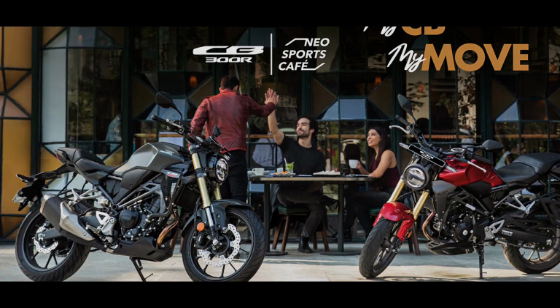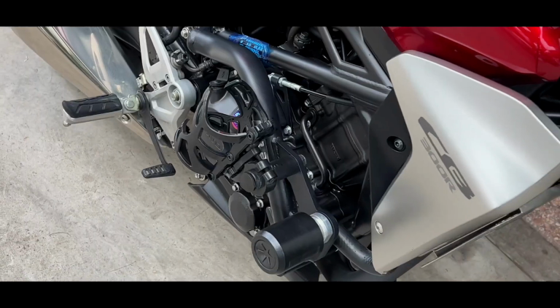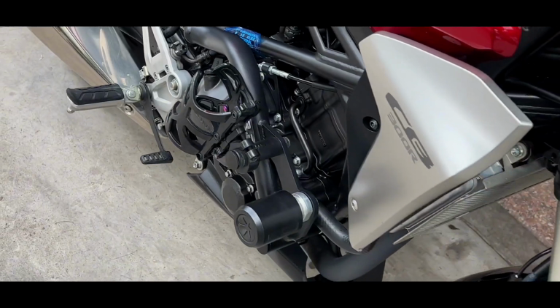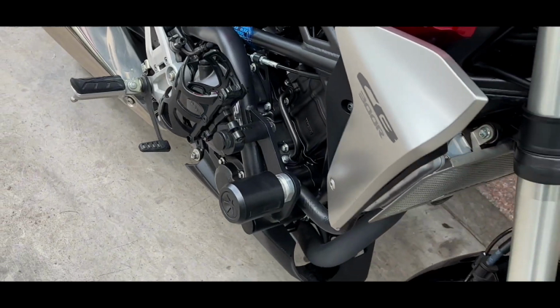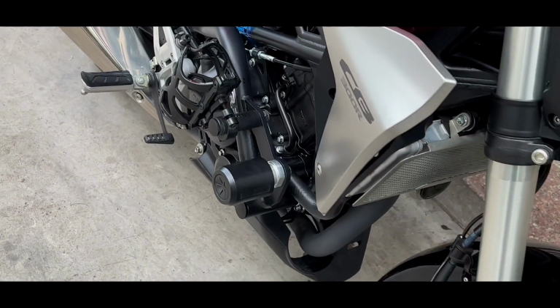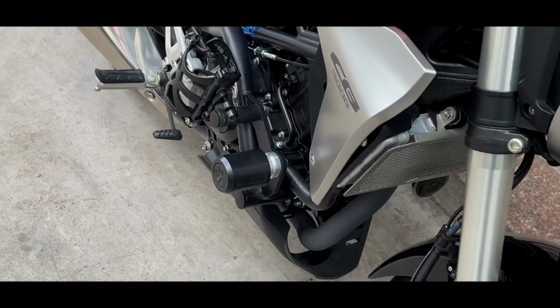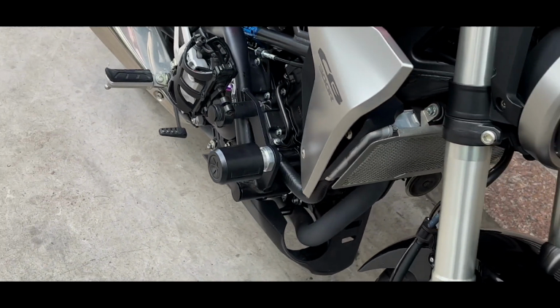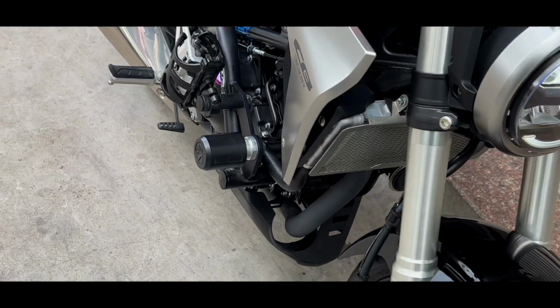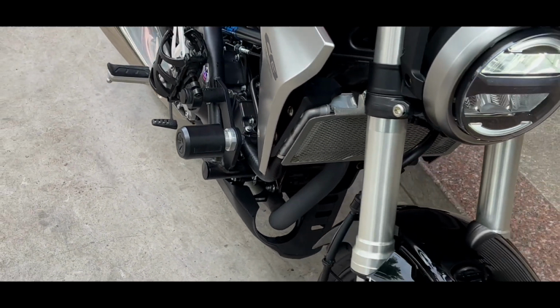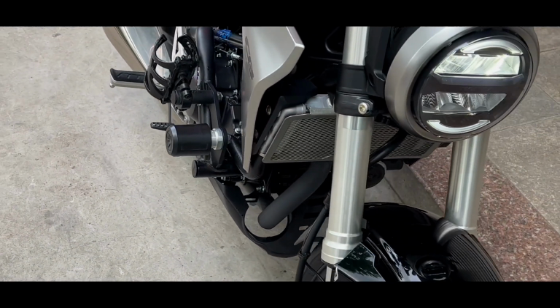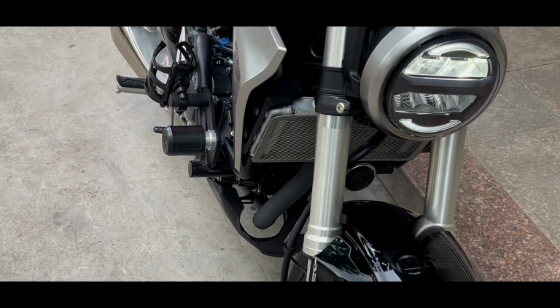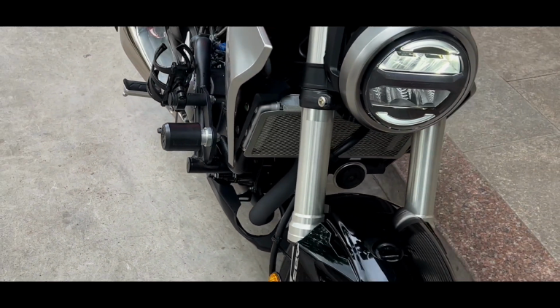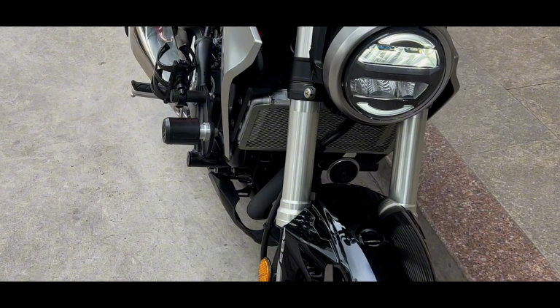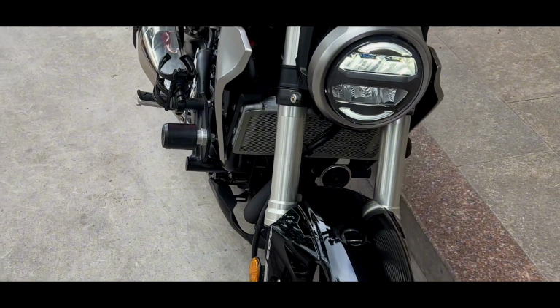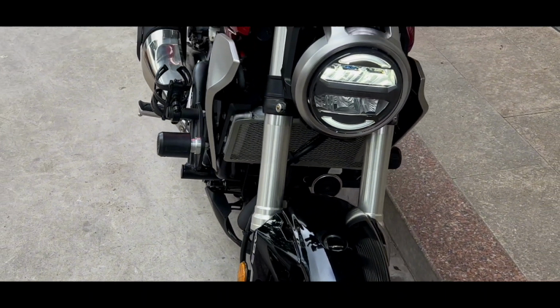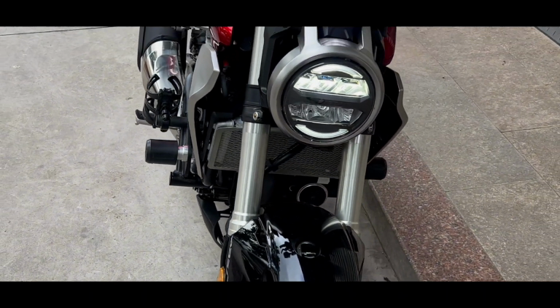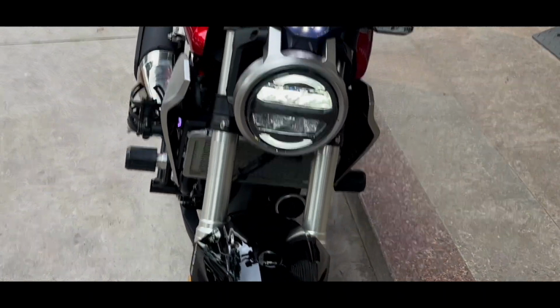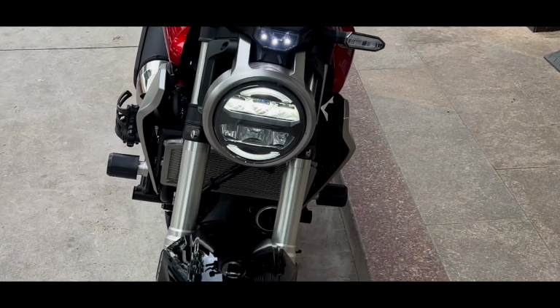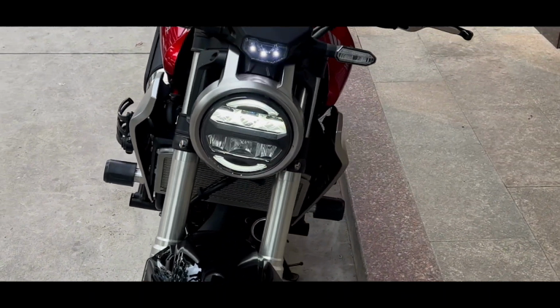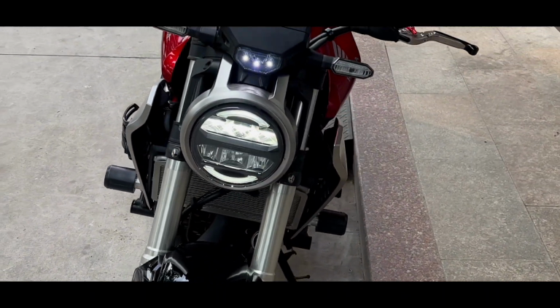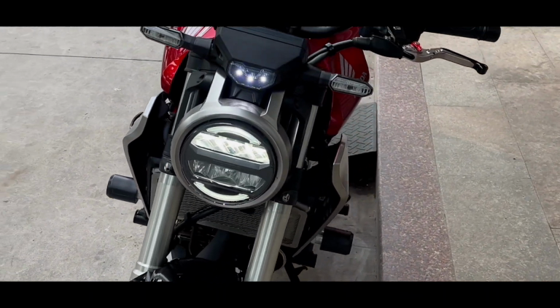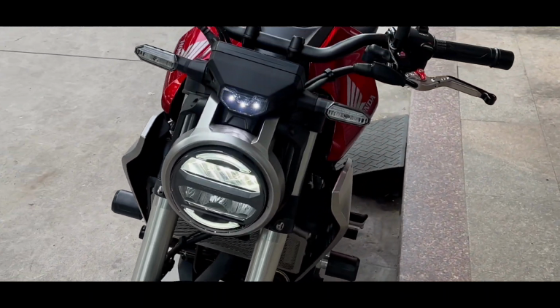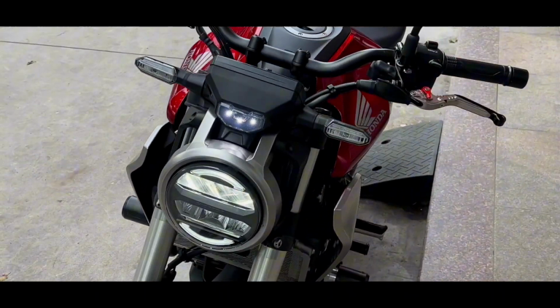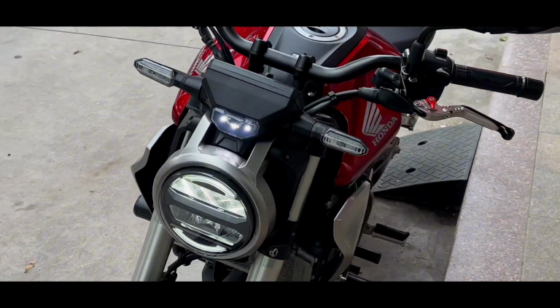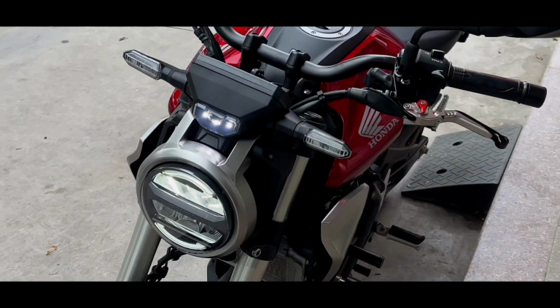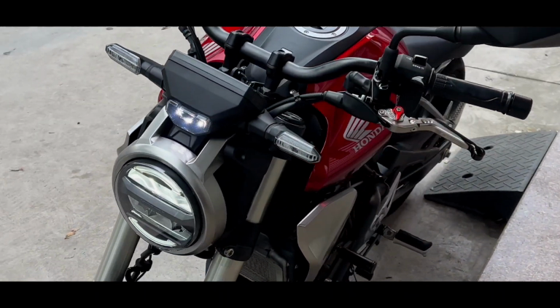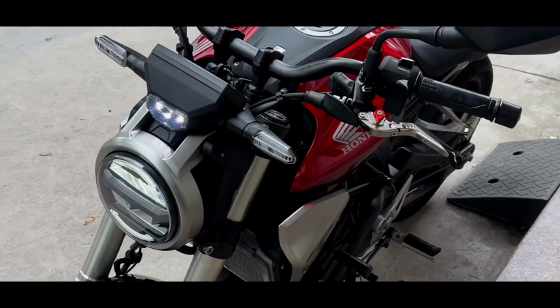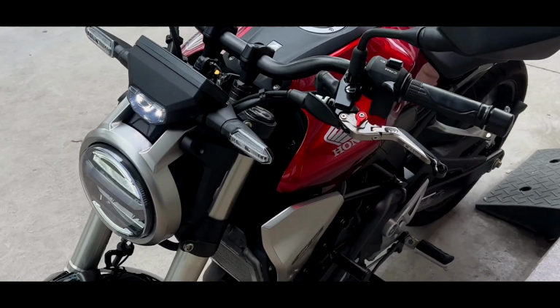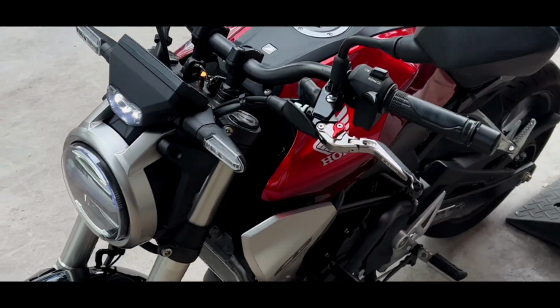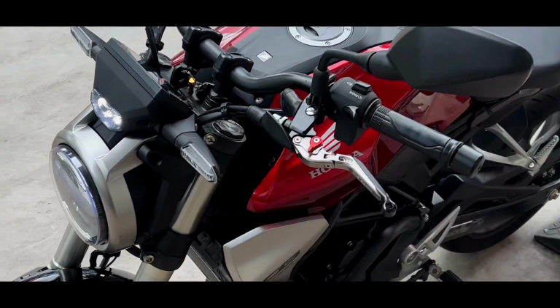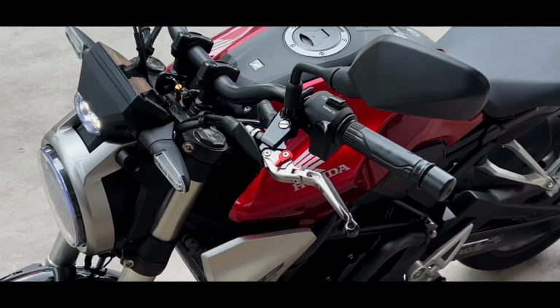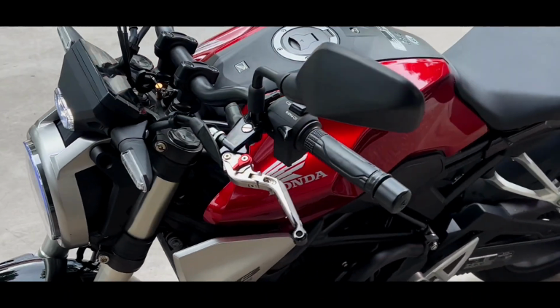The overall style is elevated by the inclusion of an all-LED lighting system, featuring a circular LED headlamp, LED turn signals, and an LED tail lamp.